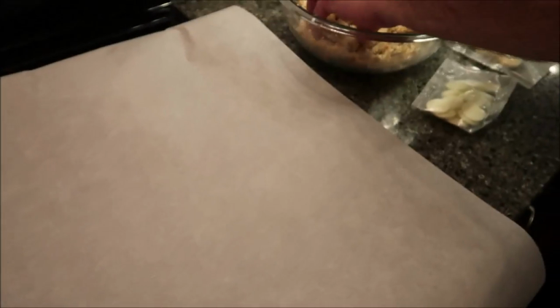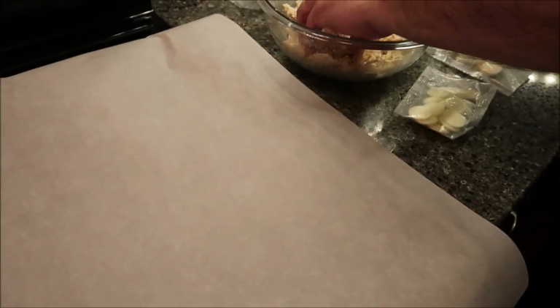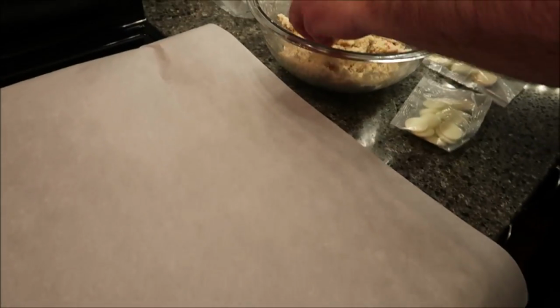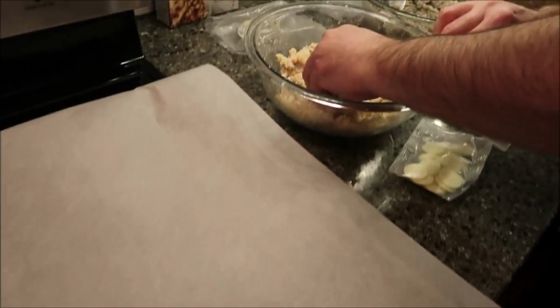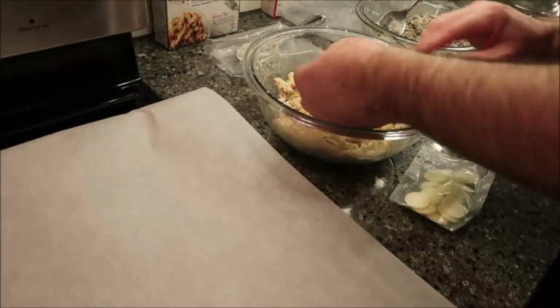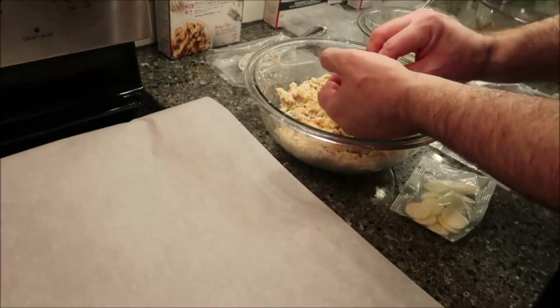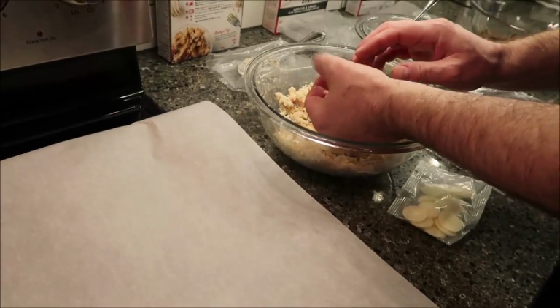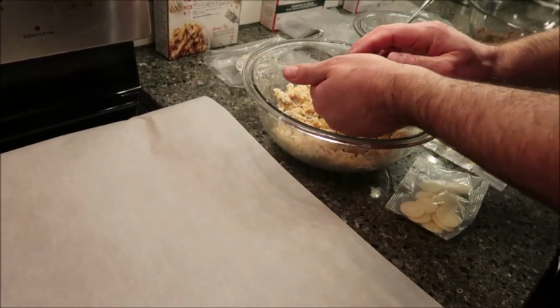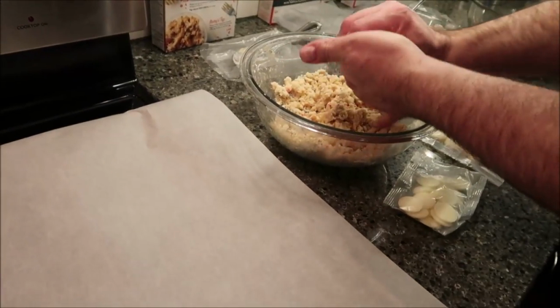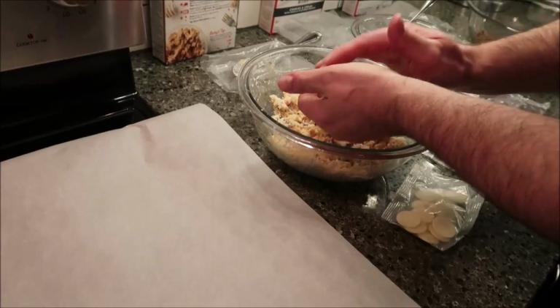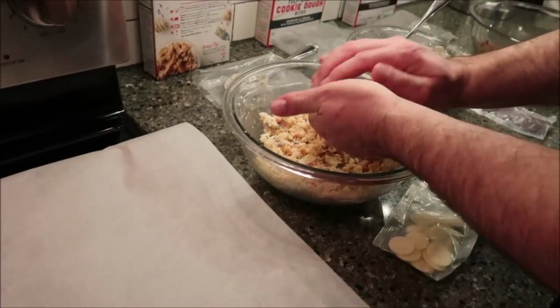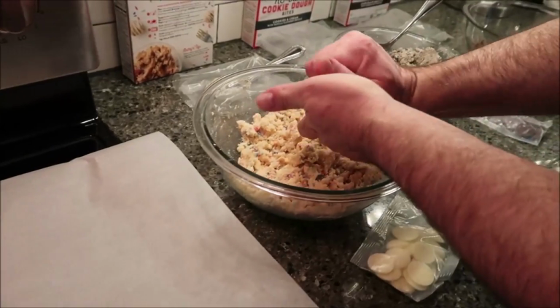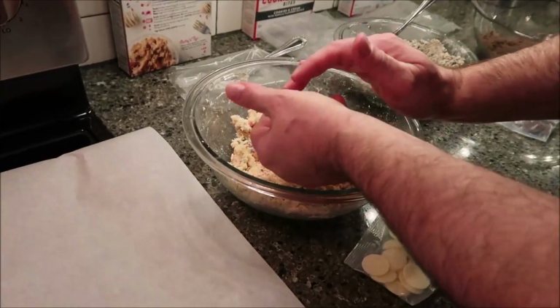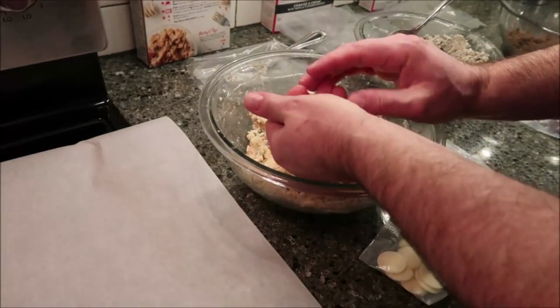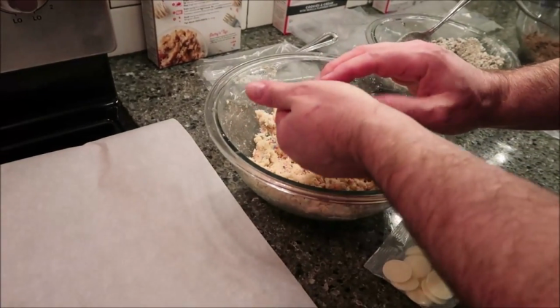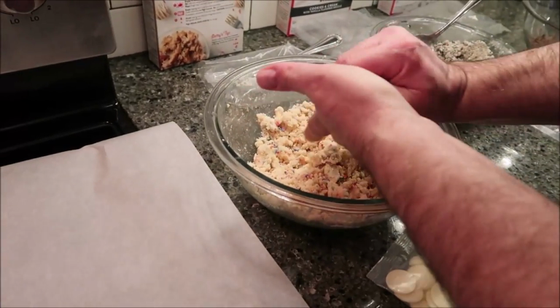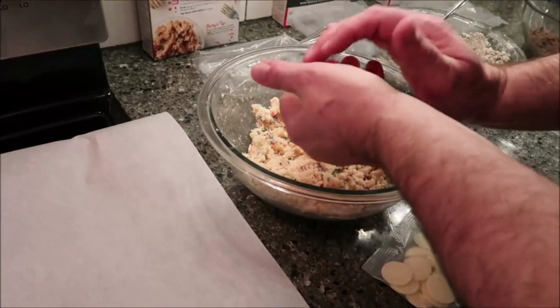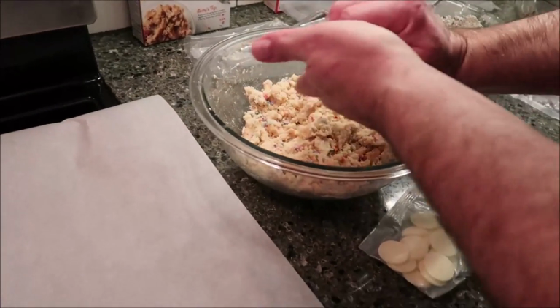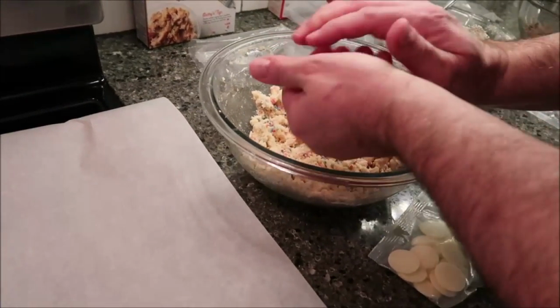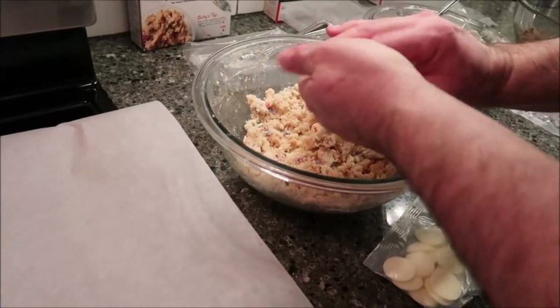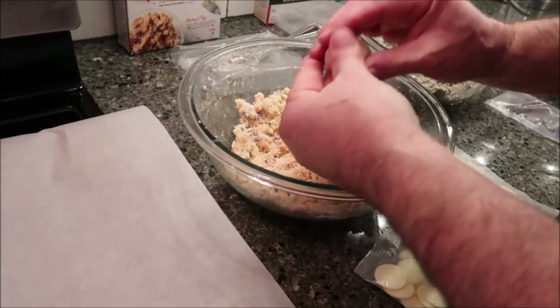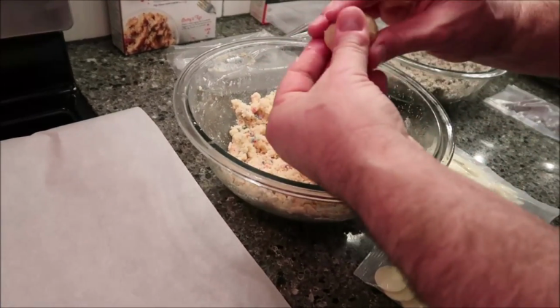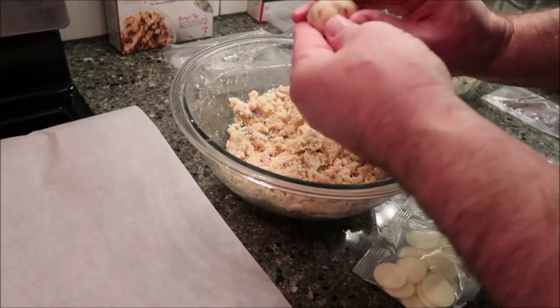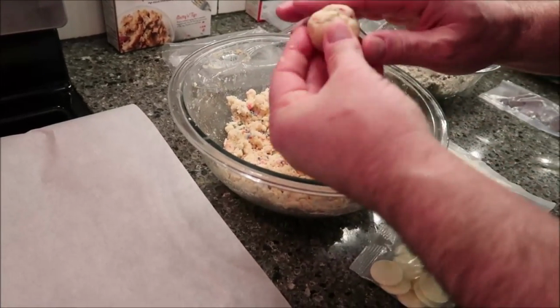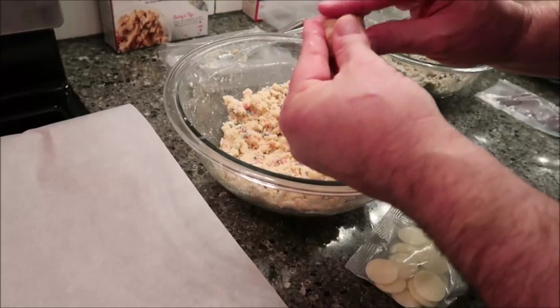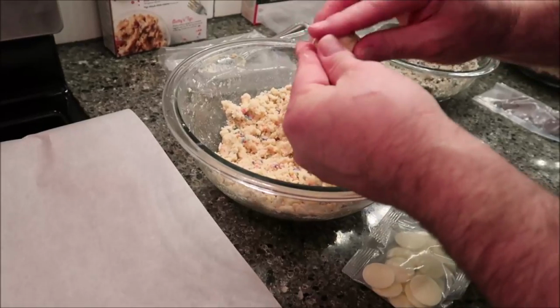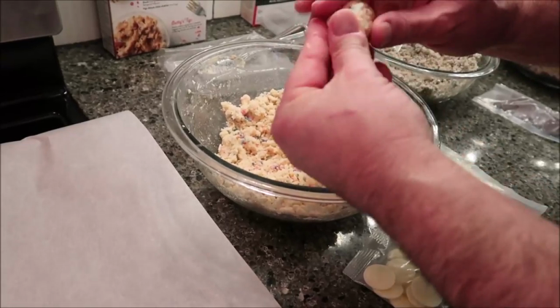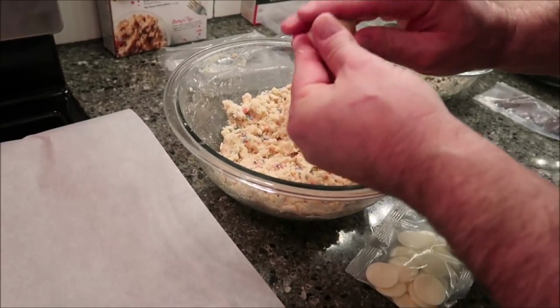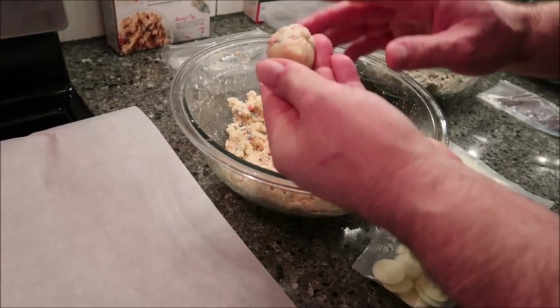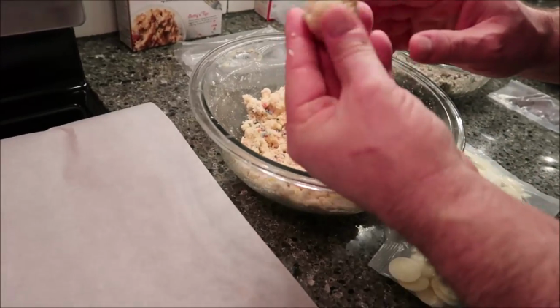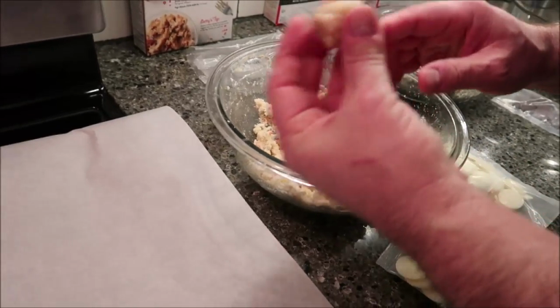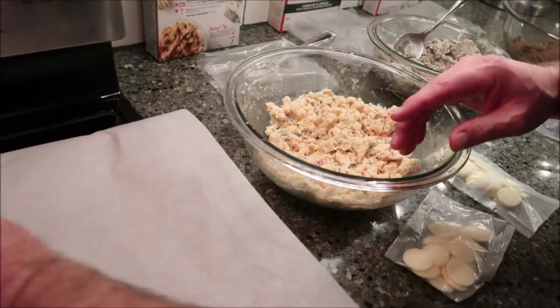I'm just going to roll things by hand and I'm going to get Tammy's opinion about size. Is that about a one-inch ball? Yeah, I think that's perfect. Yes, that's about right.